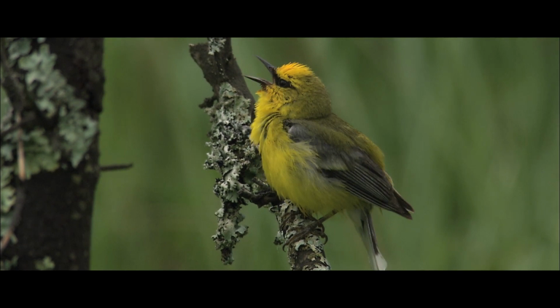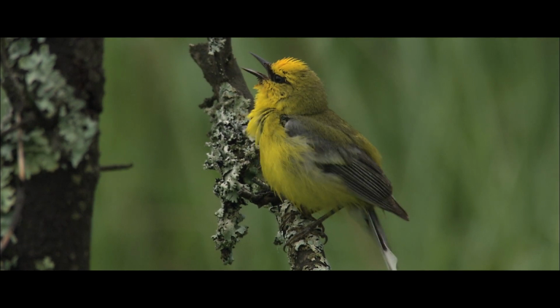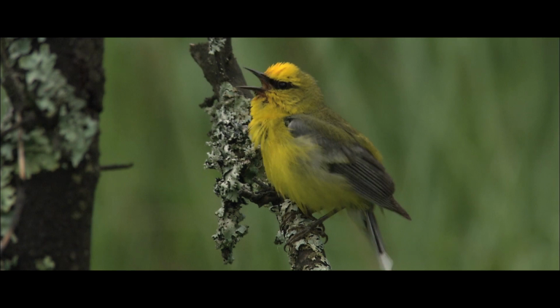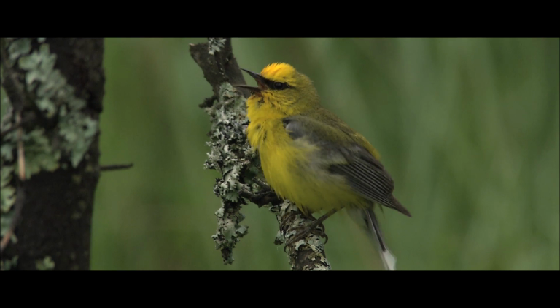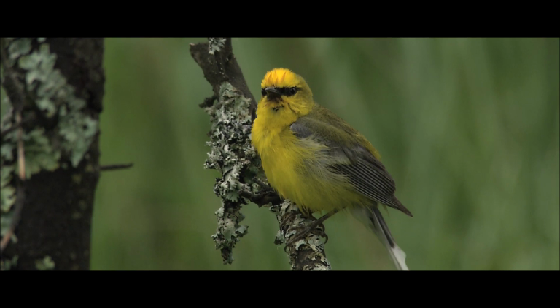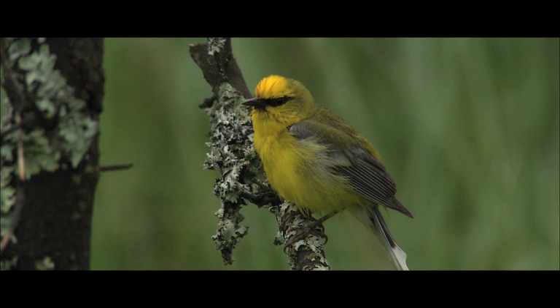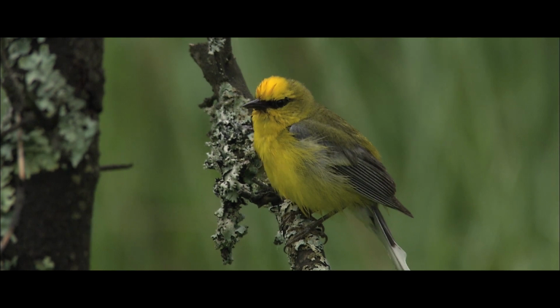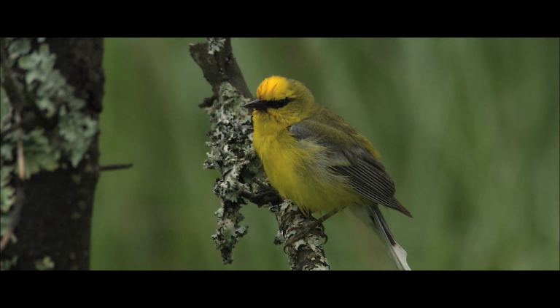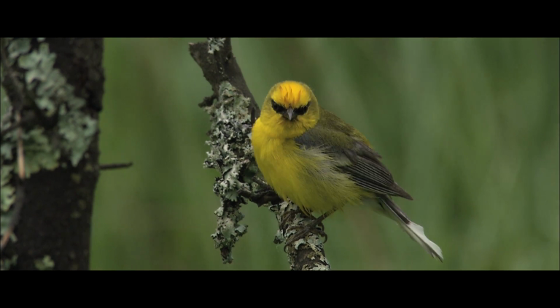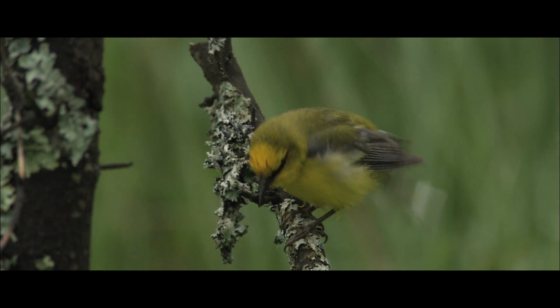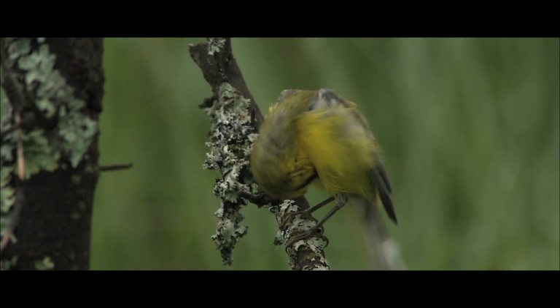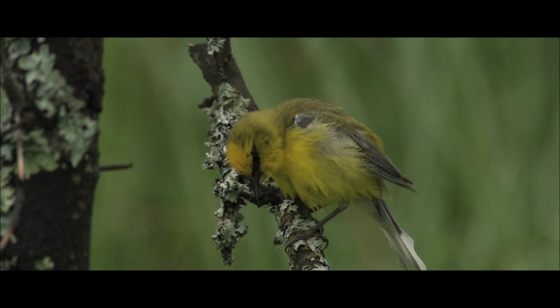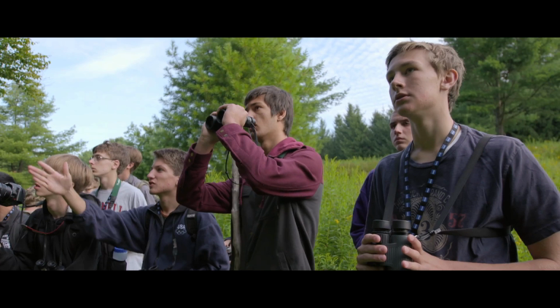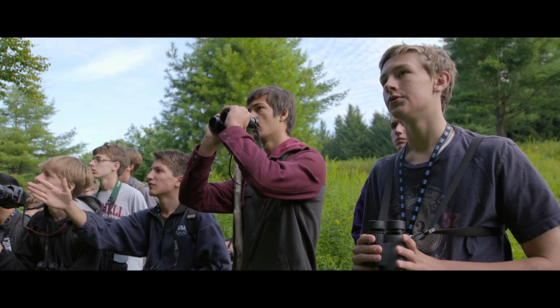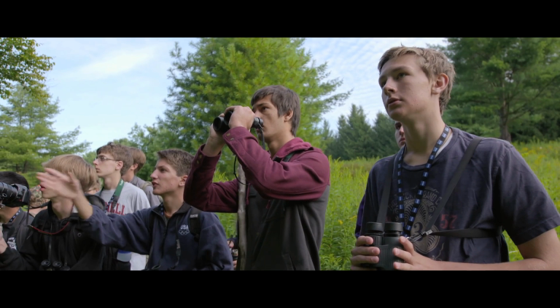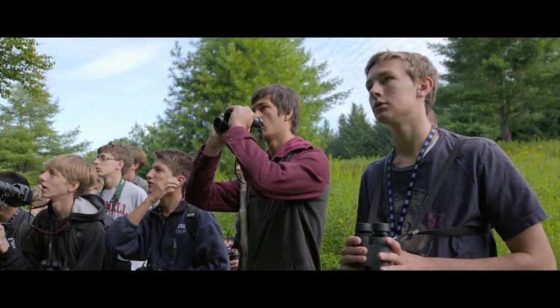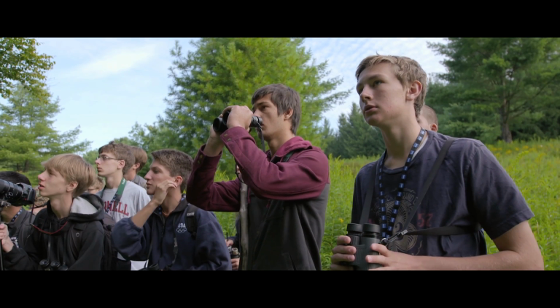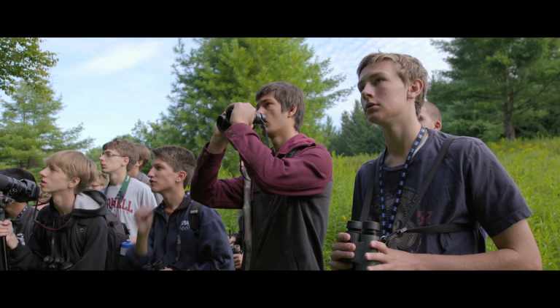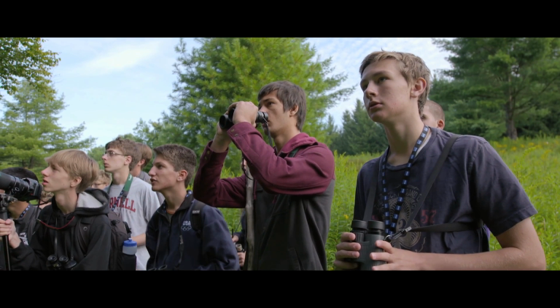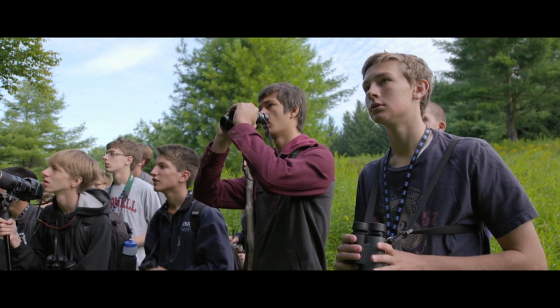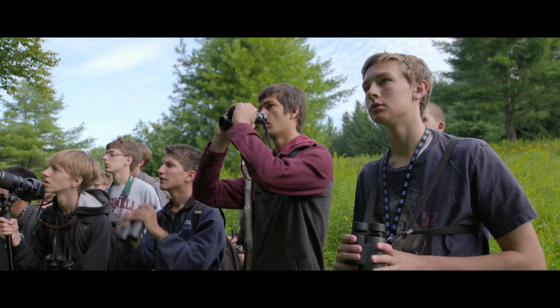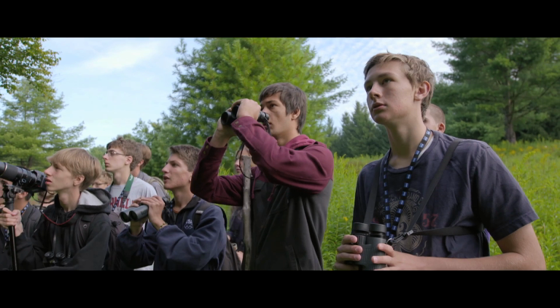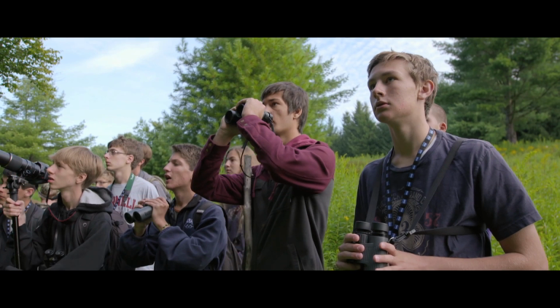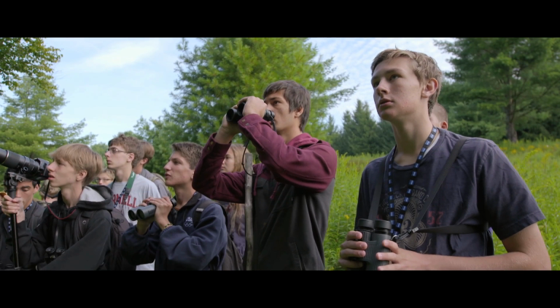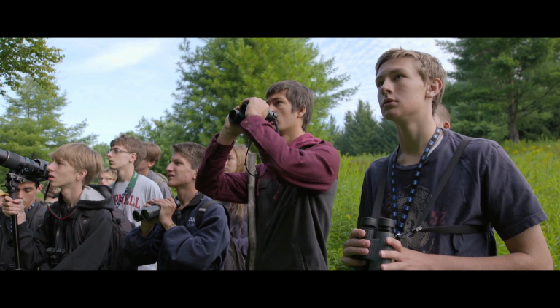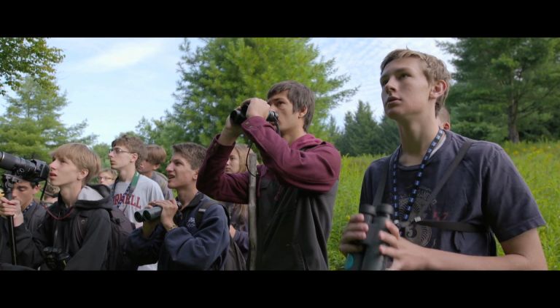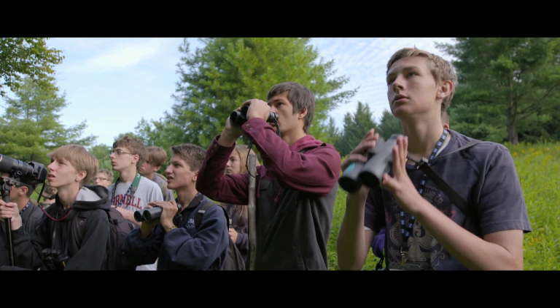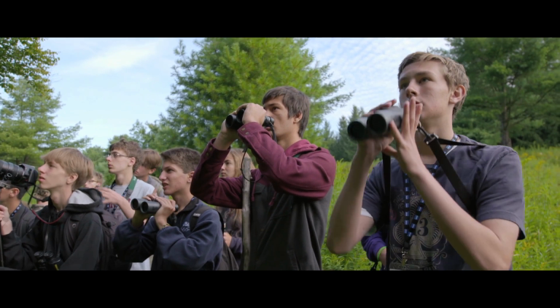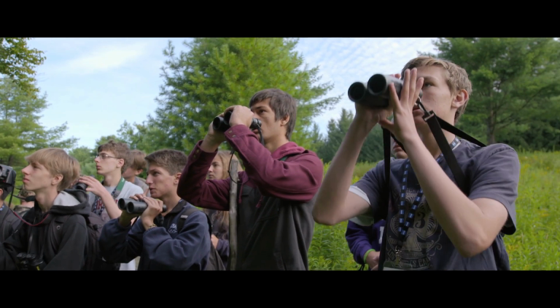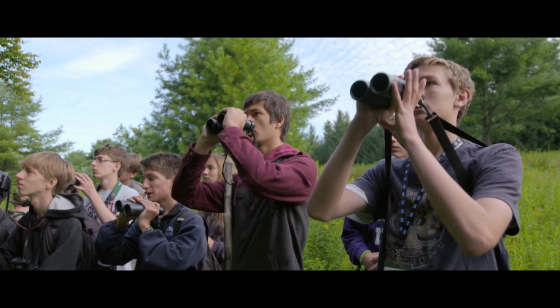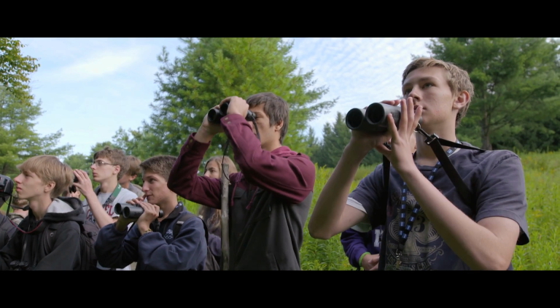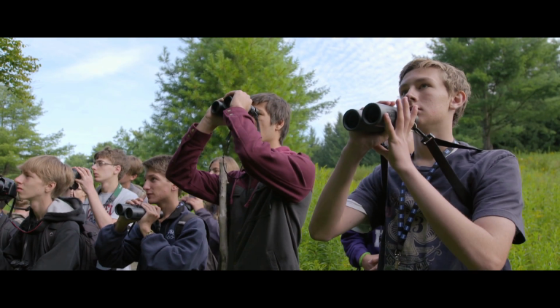This lichen-covered tree, and the pine that's behind it just to the left — you can see some yellow needles, it's about 10 o'clock-ish. Yellow needles.